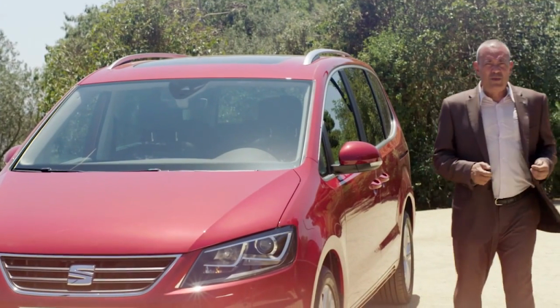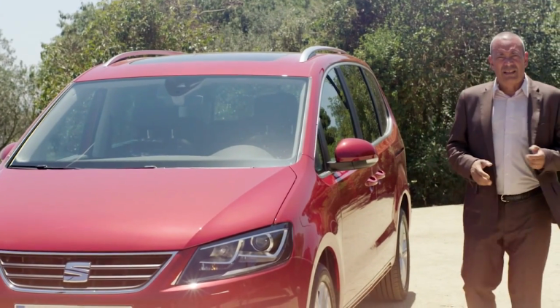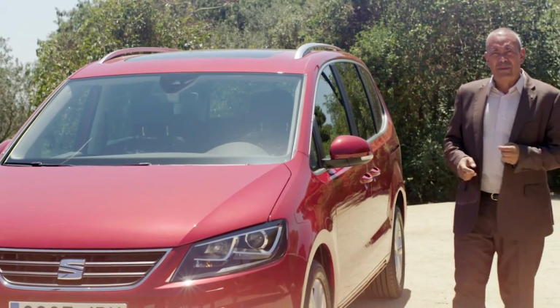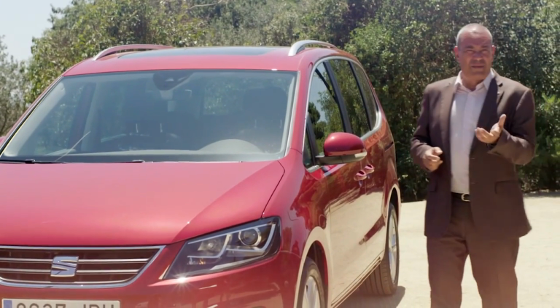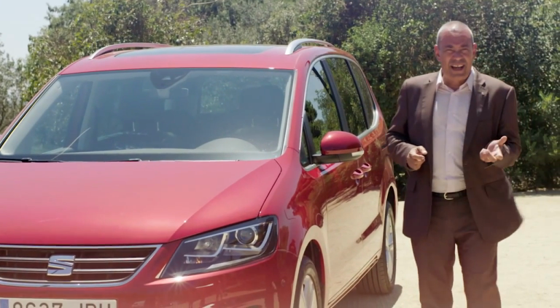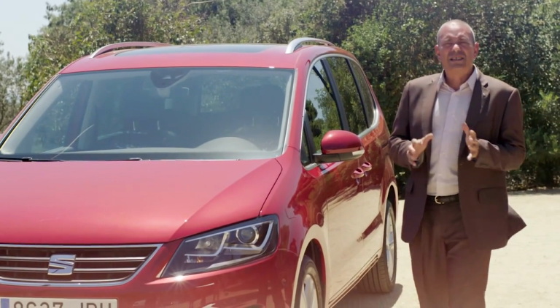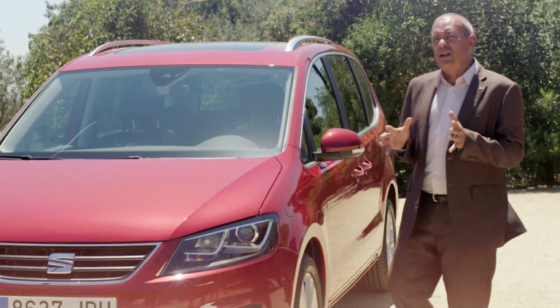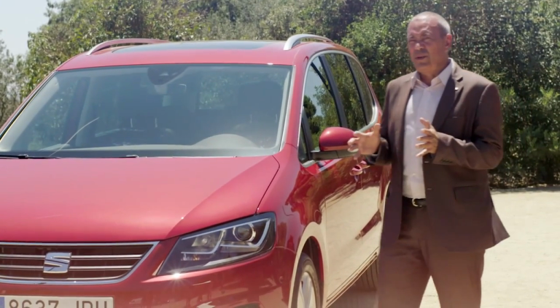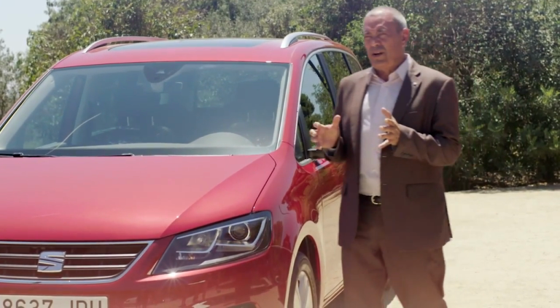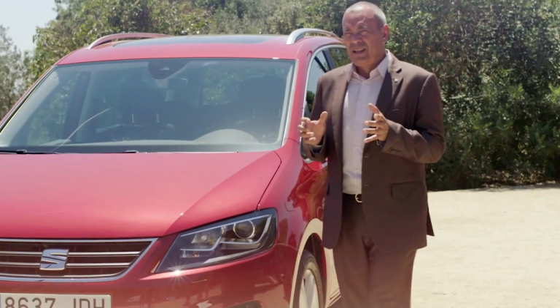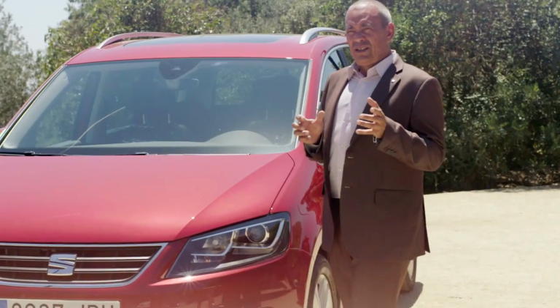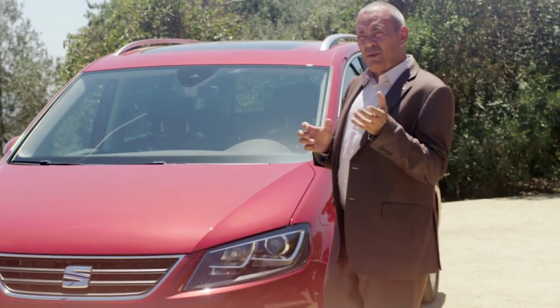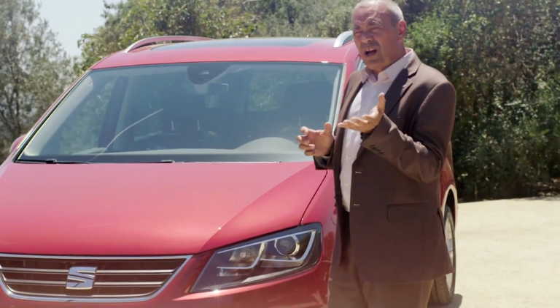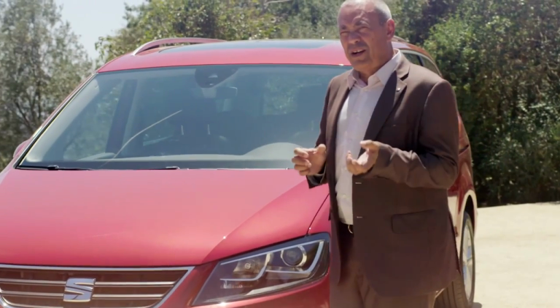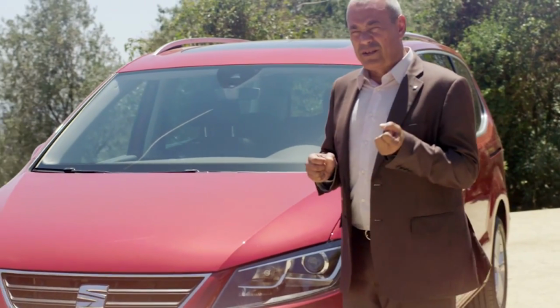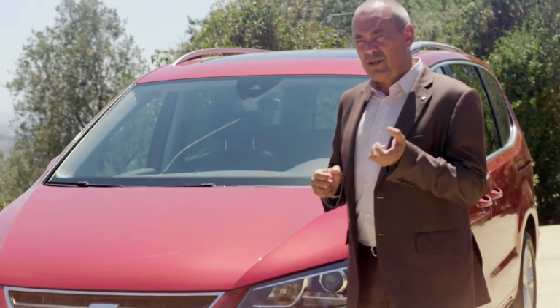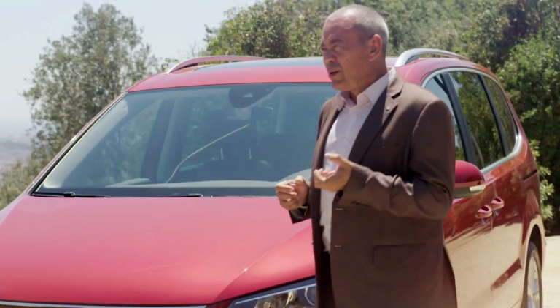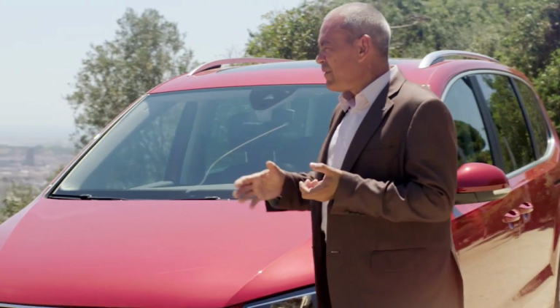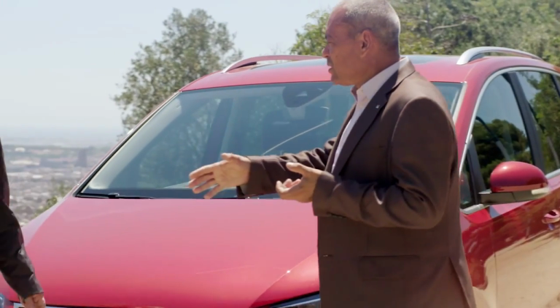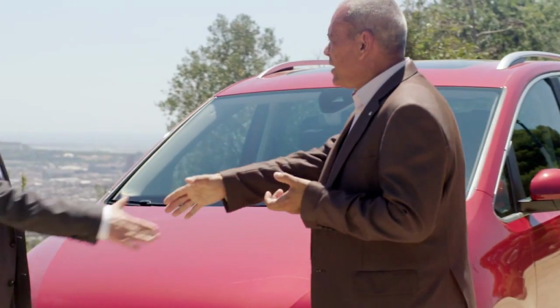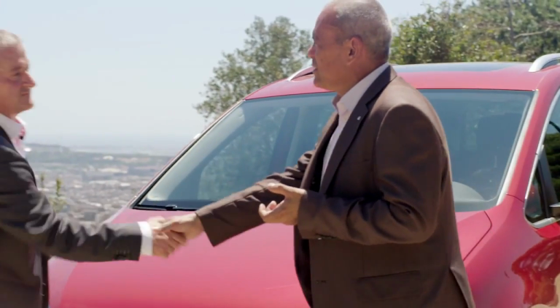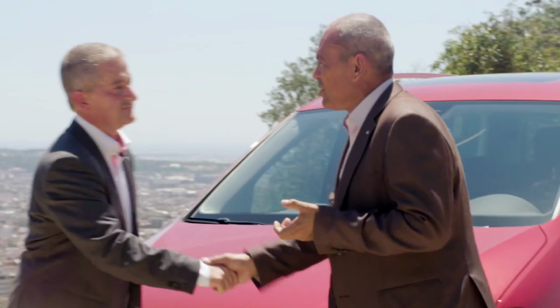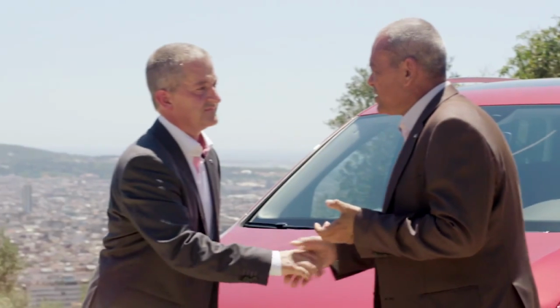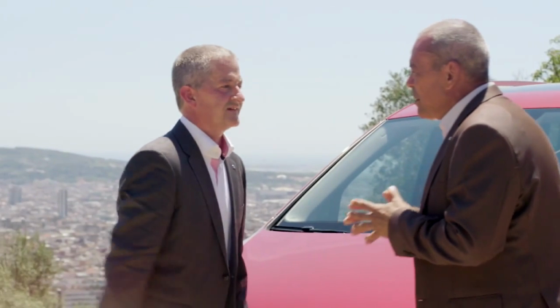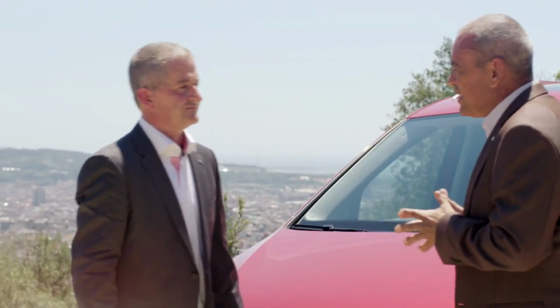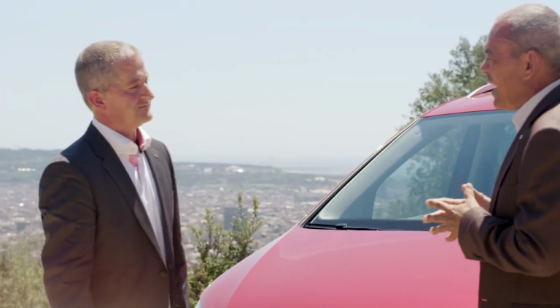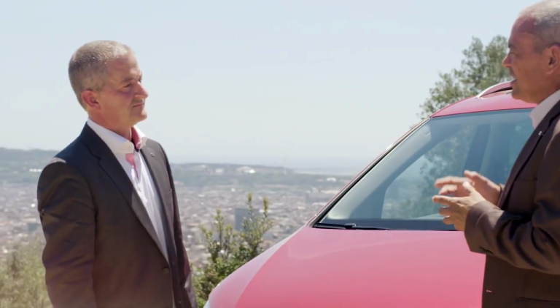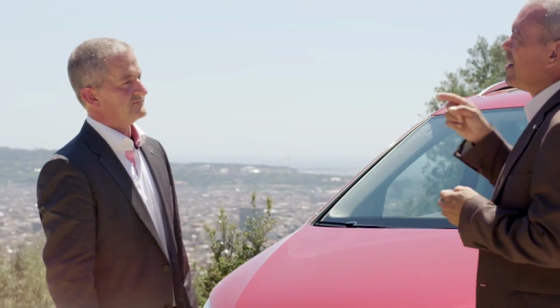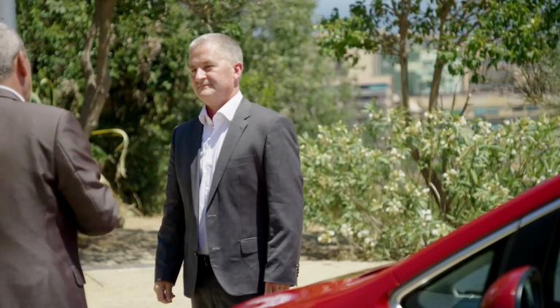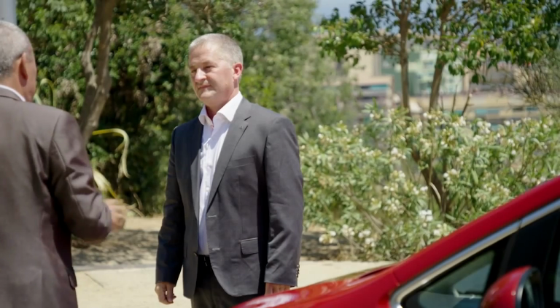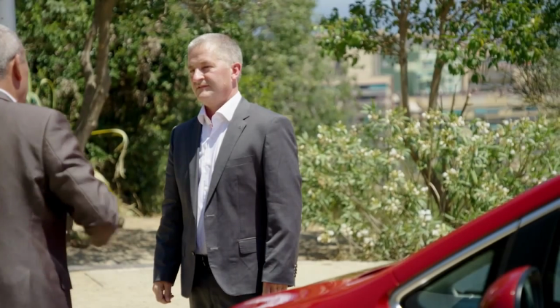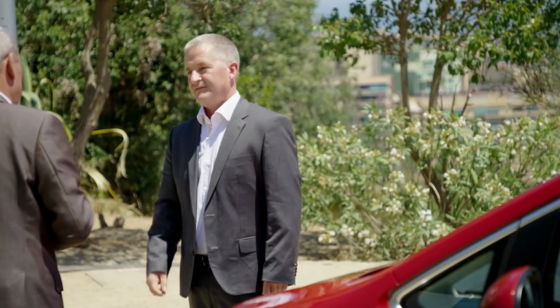The new Seat Alhambra, as every Seat, is technology to enjoy. So to start talking about technology we have Dr. Michael Hint from our technical center. Michael, I understand there are new engines in the new Alhambra?